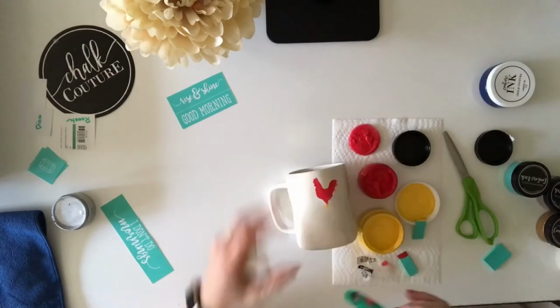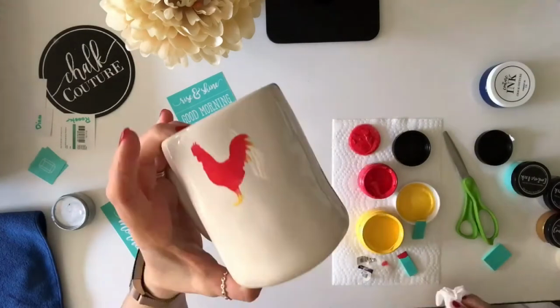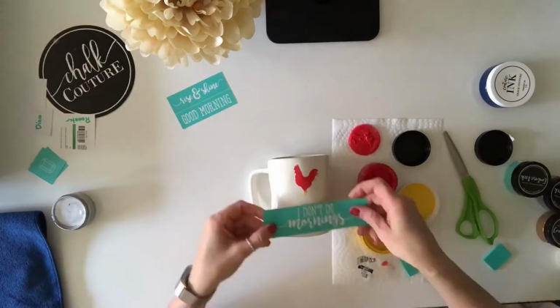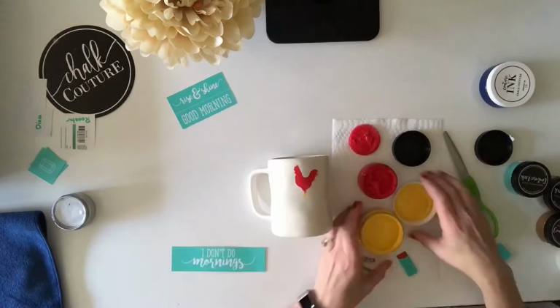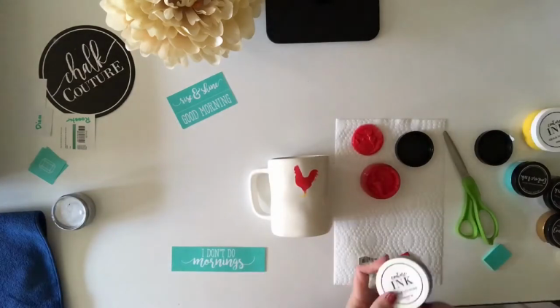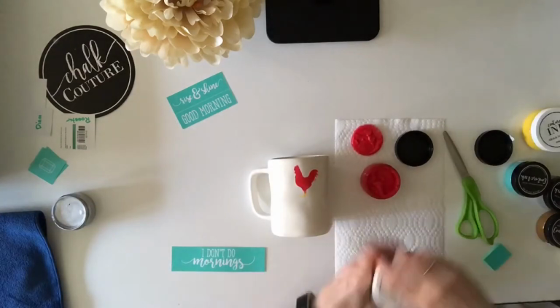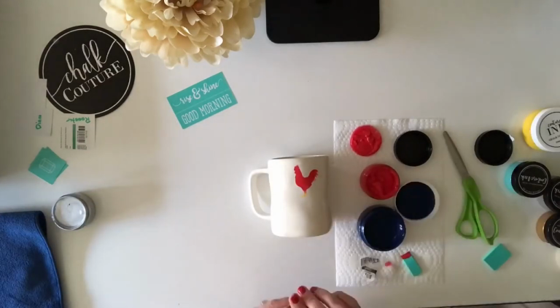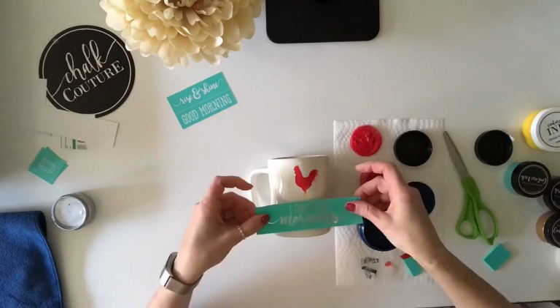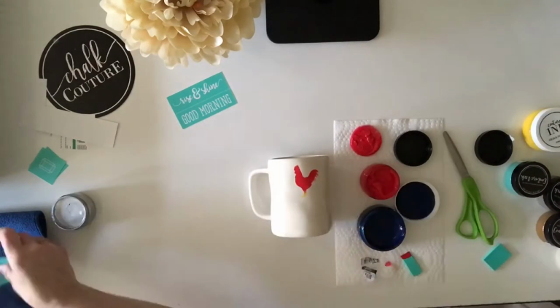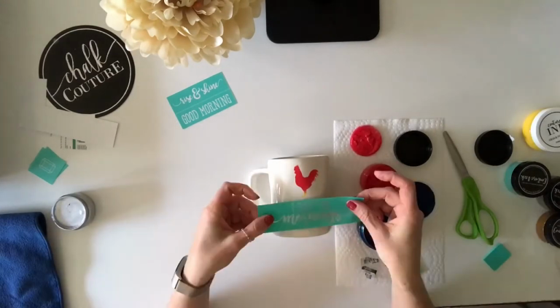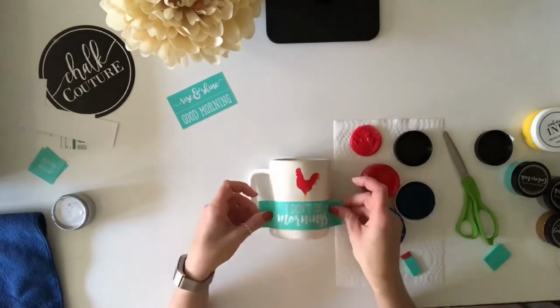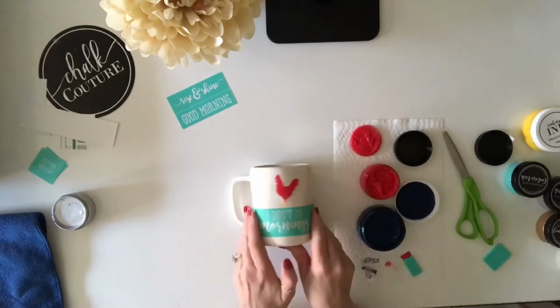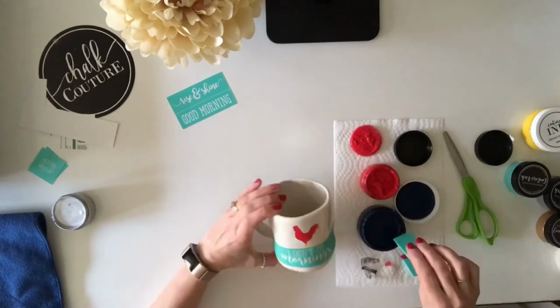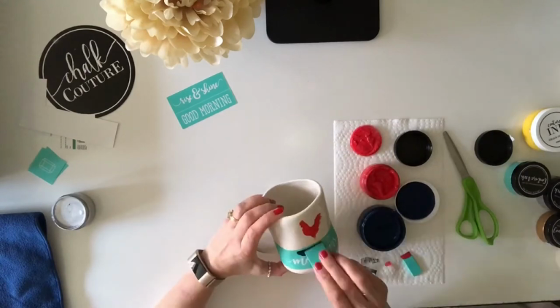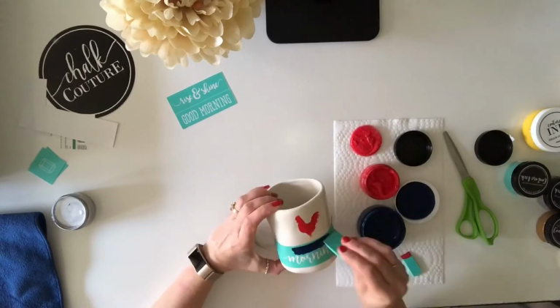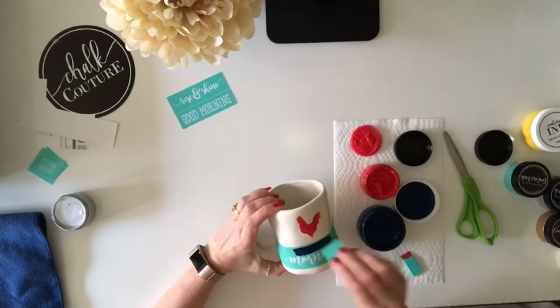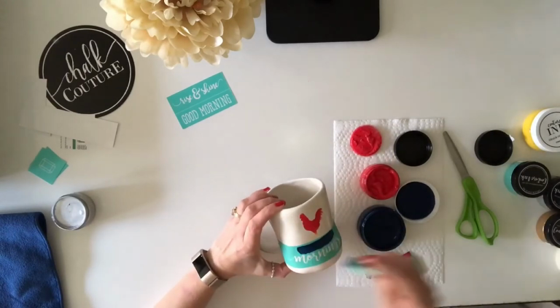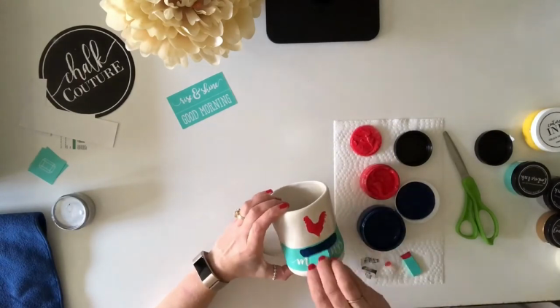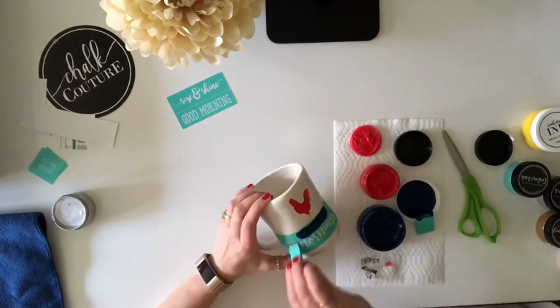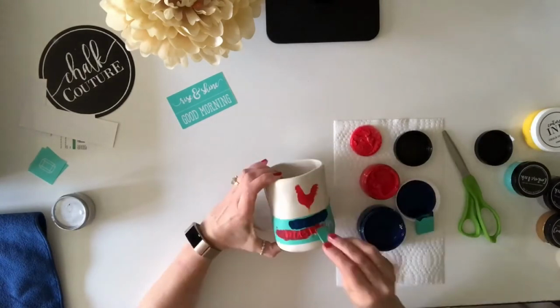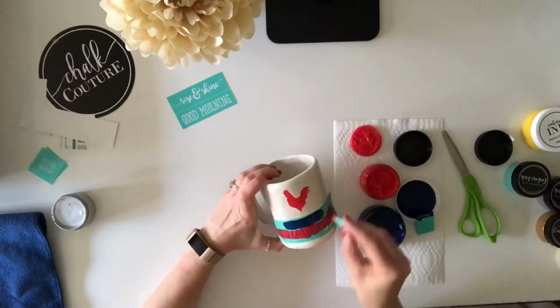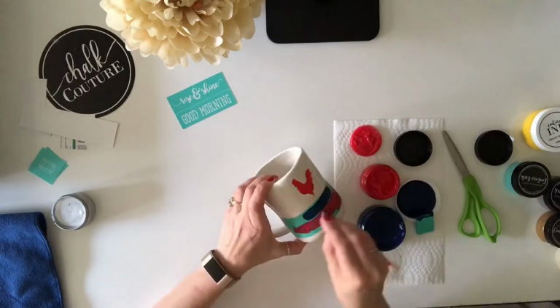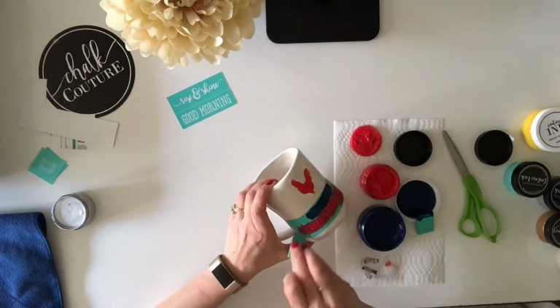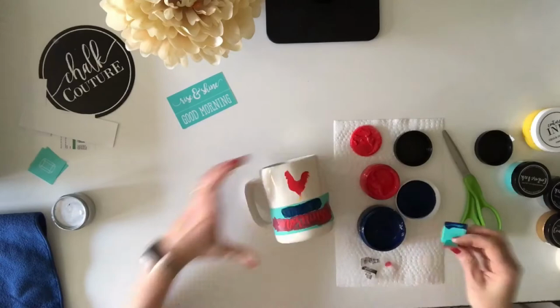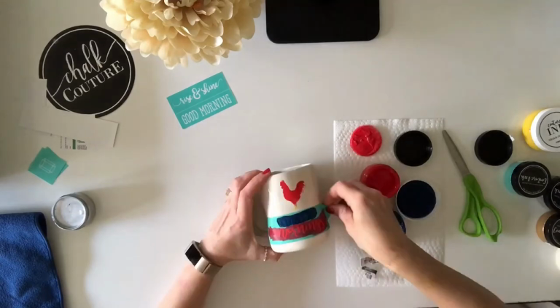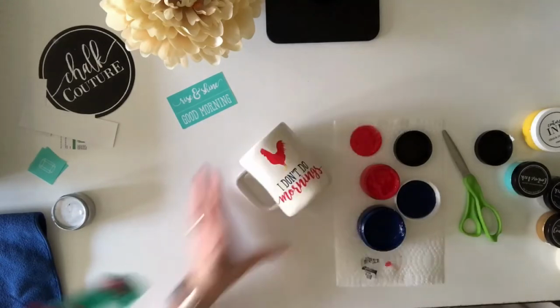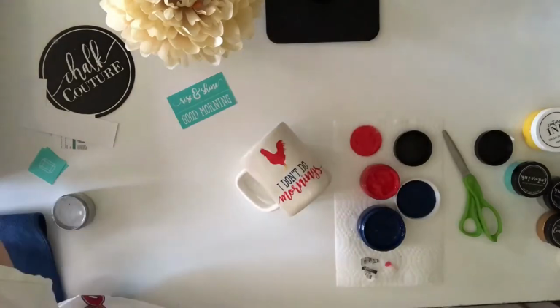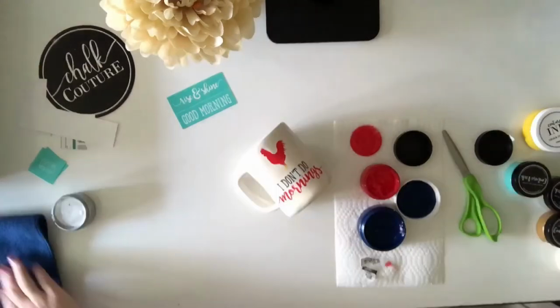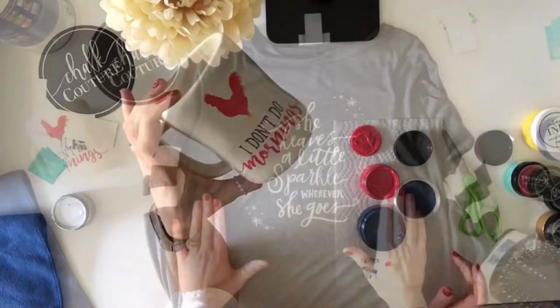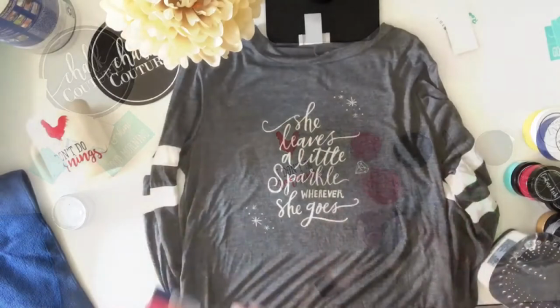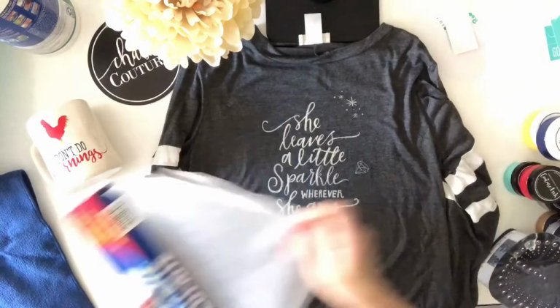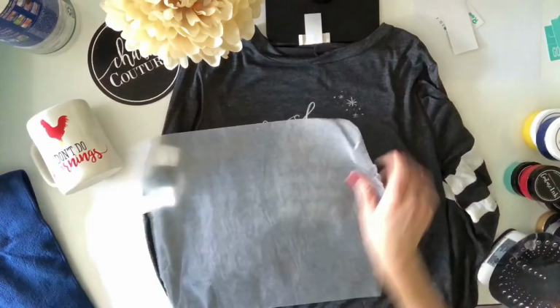For this one I'm using our Red, our Bumblebee, and our Midnight Couture inks. Once I'm done with my designs, I want to let them dry for a few minutes and then I'm going to do two different processes to make them permanent.